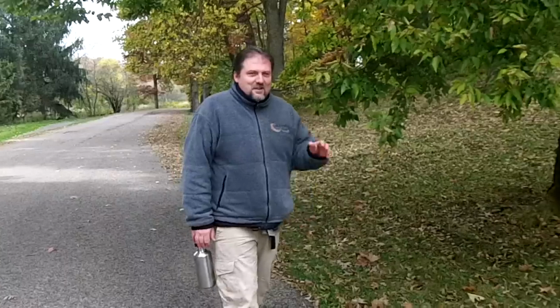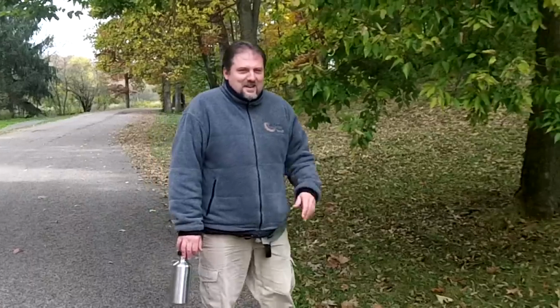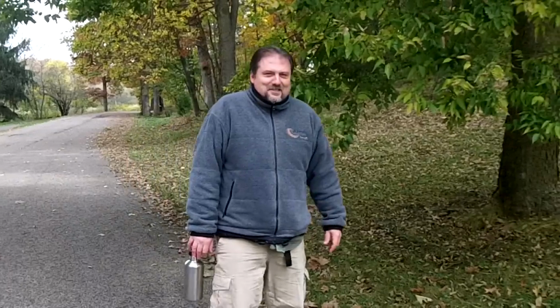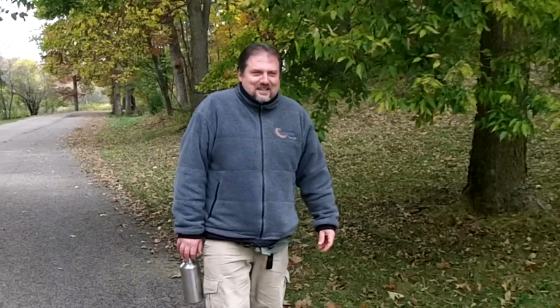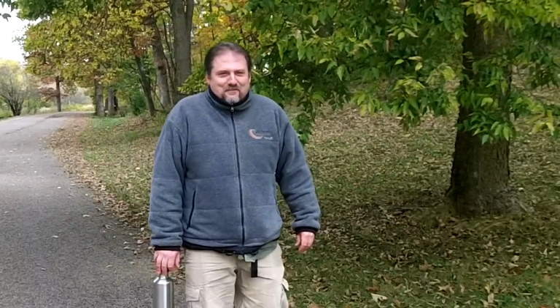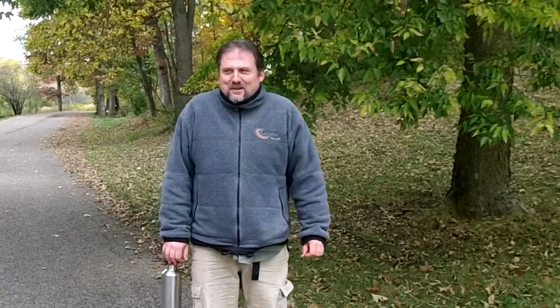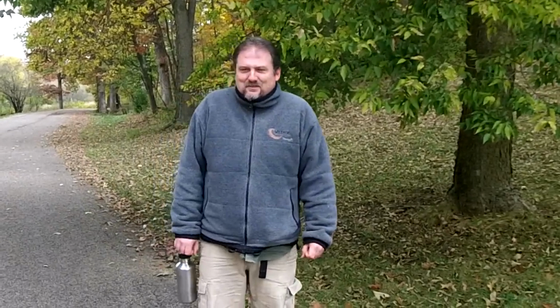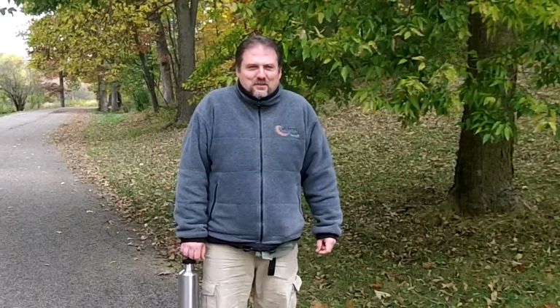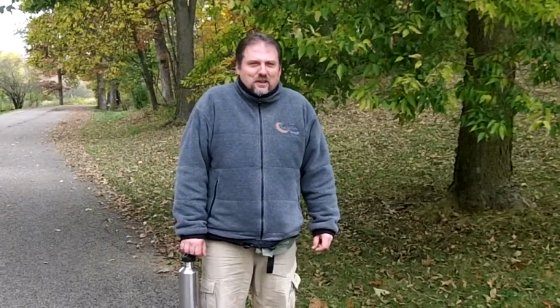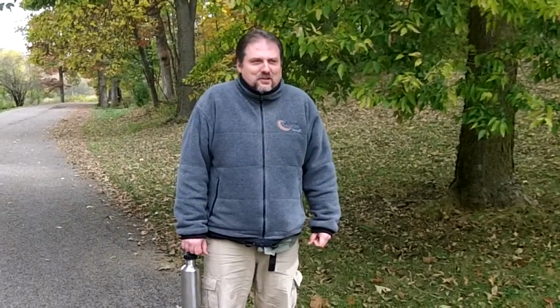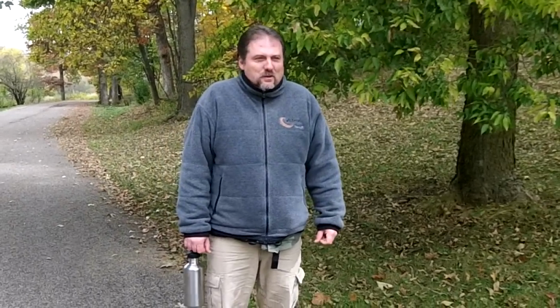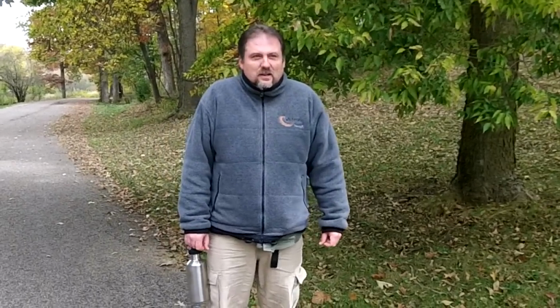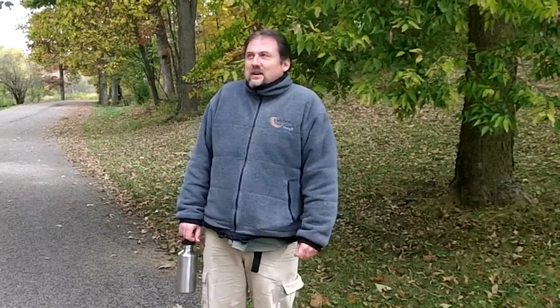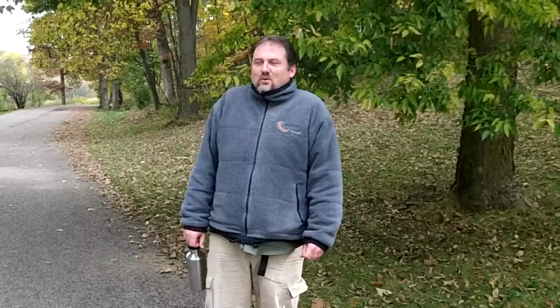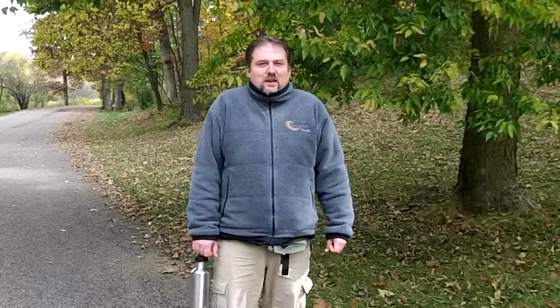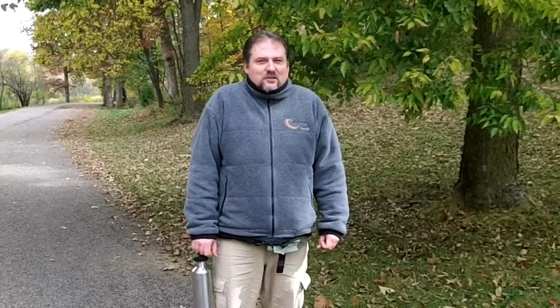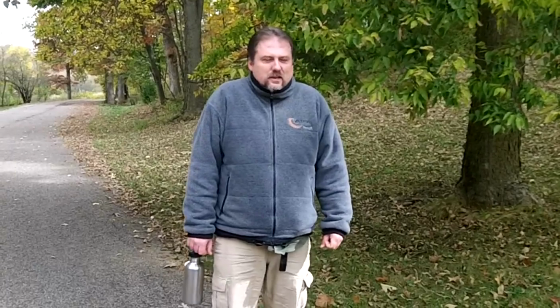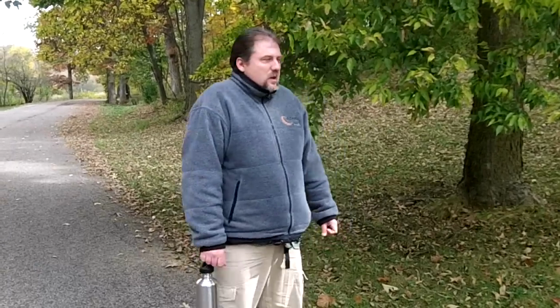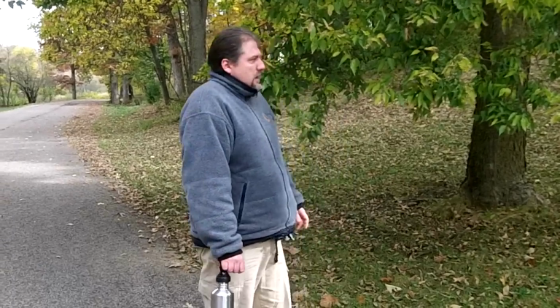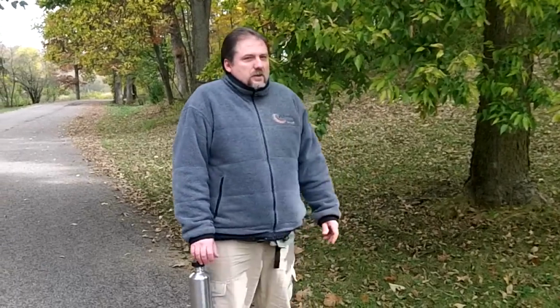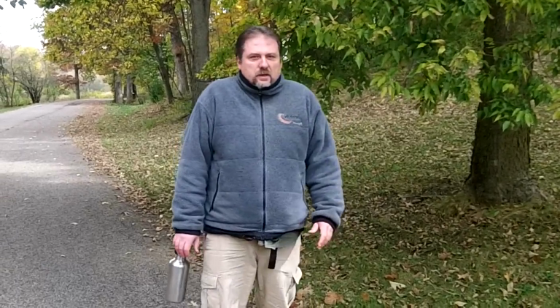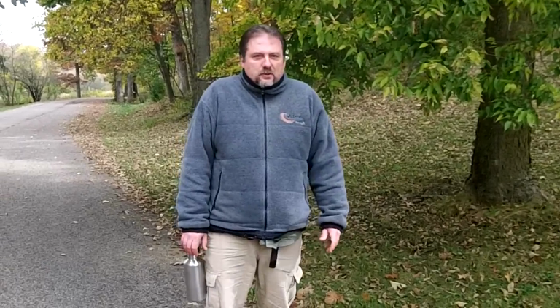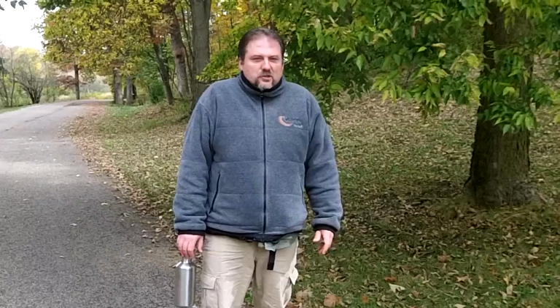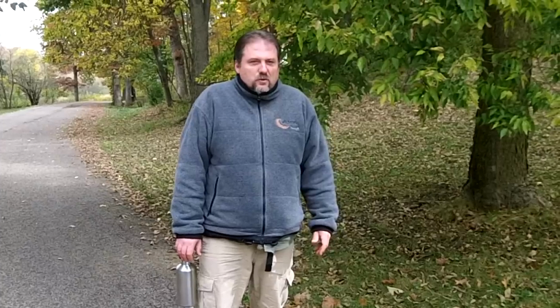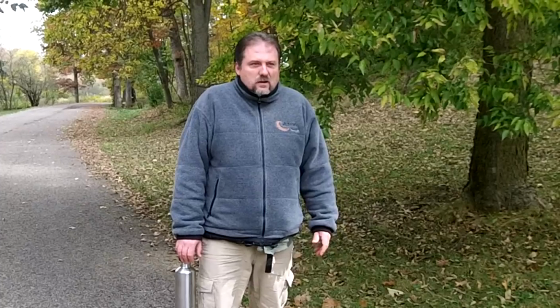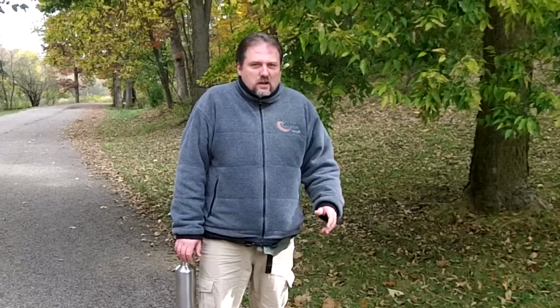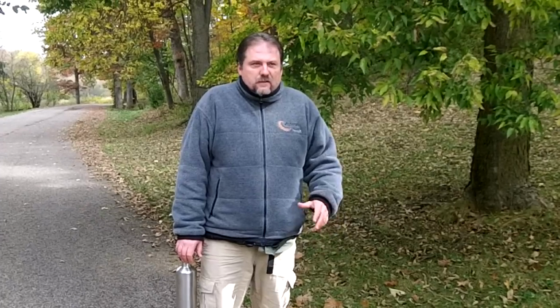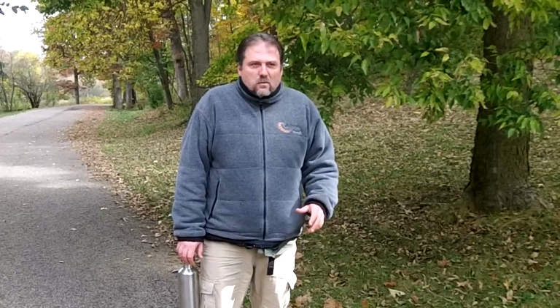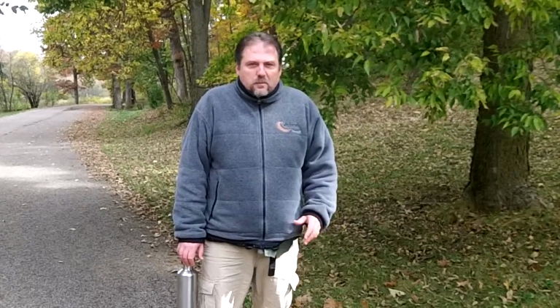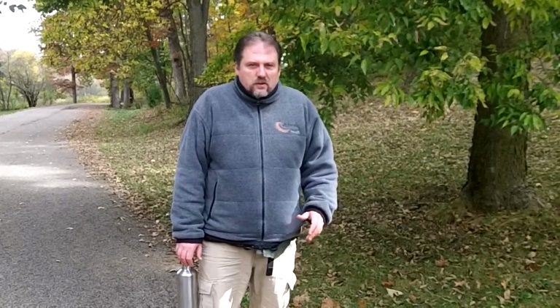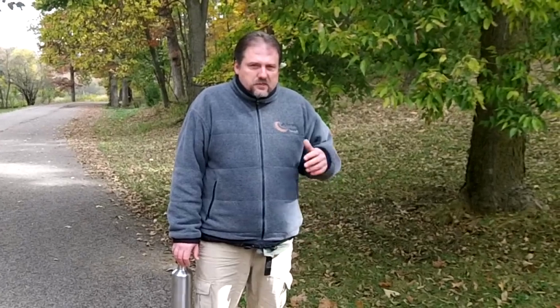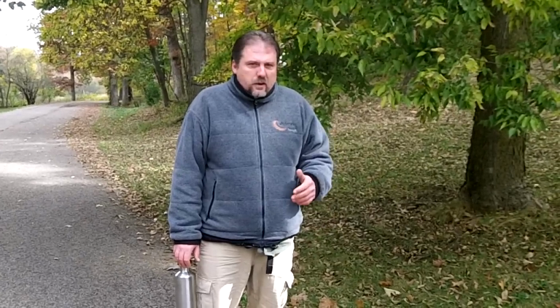Hey guys, it's late fall, around the 20th of October. It's kind of a cold day but a little sunny. I thought it'd be a good opportunity to show you a late fall wild edible, and this is Hackberry.